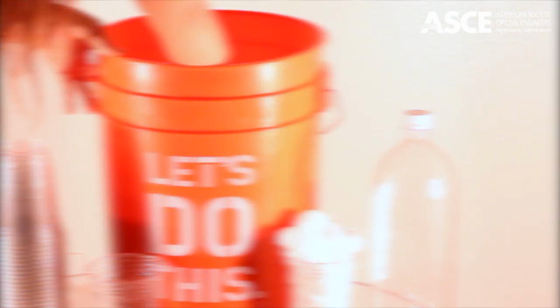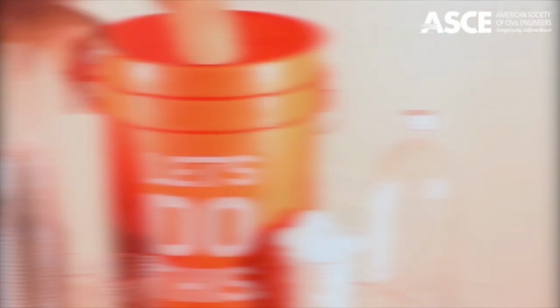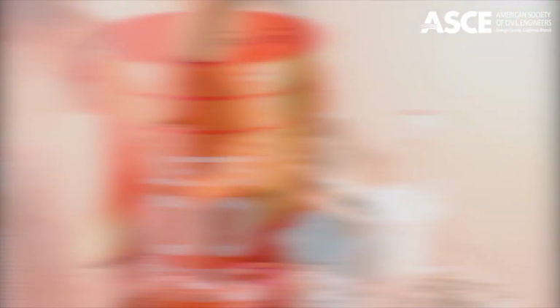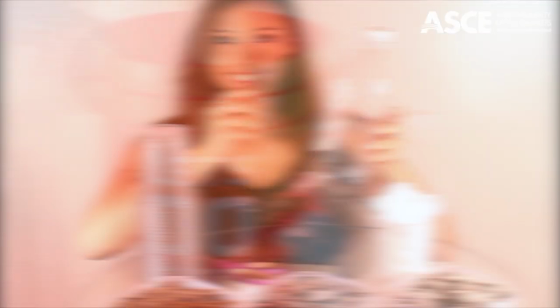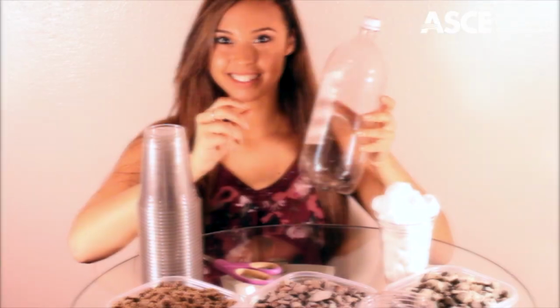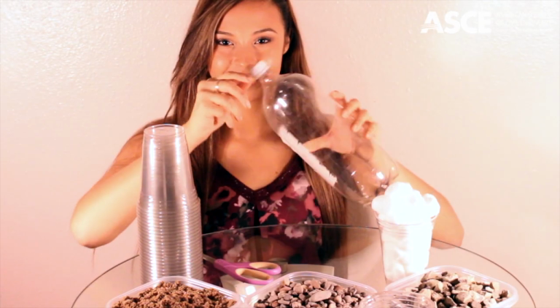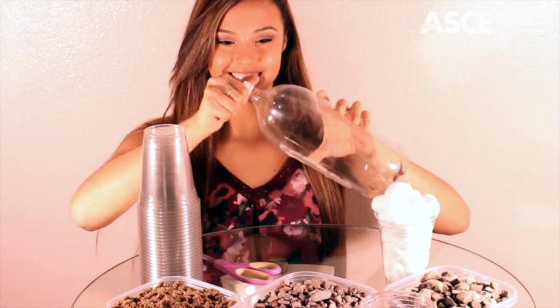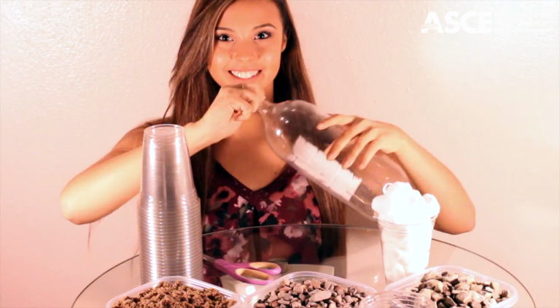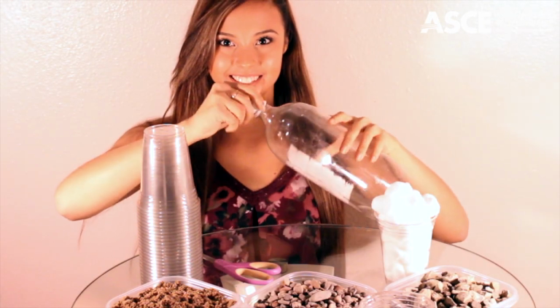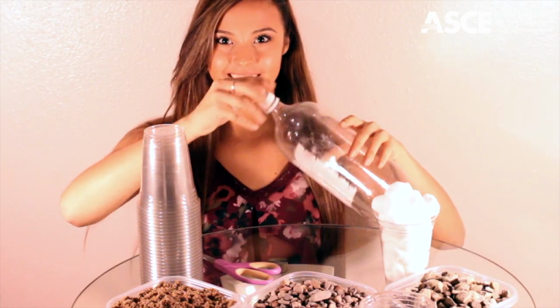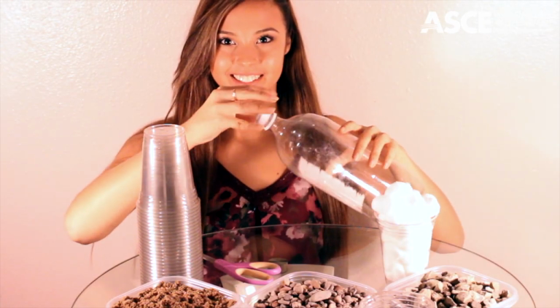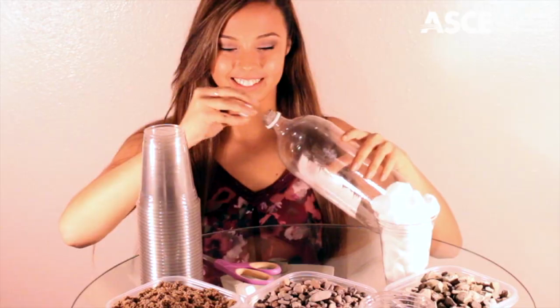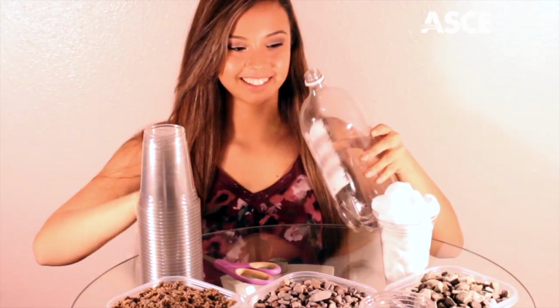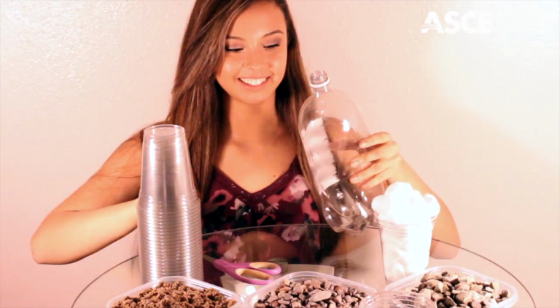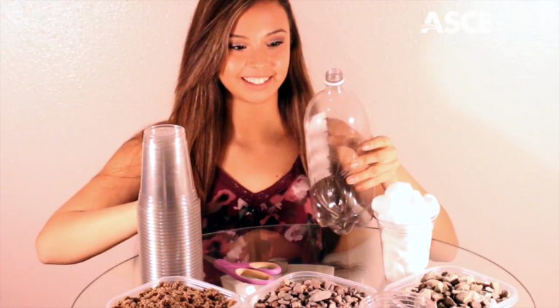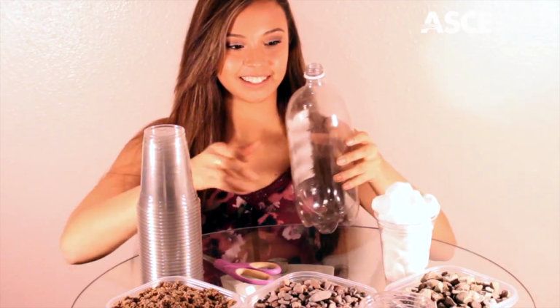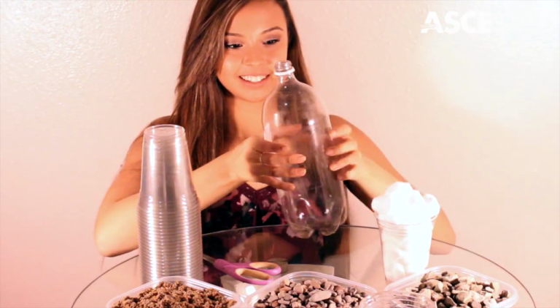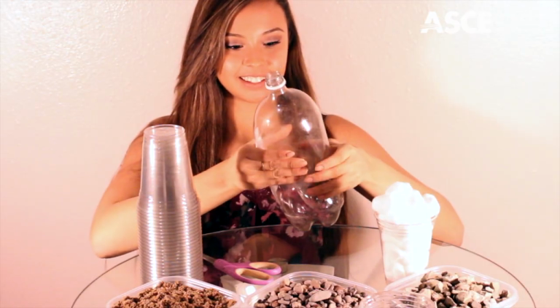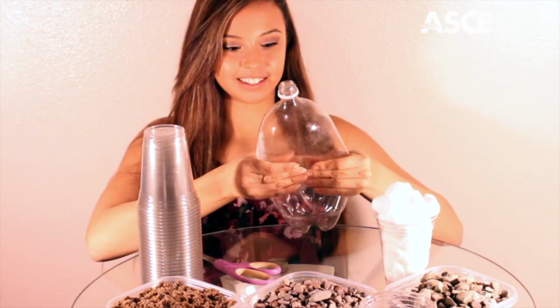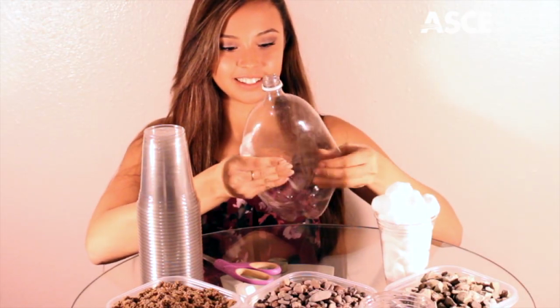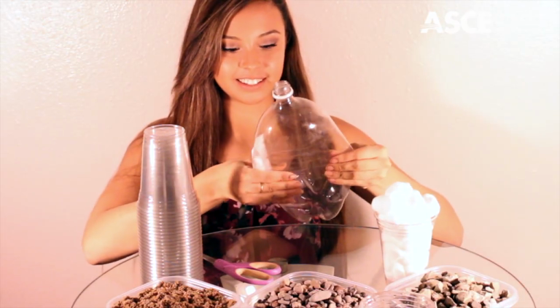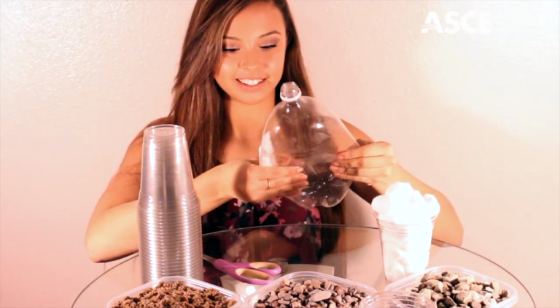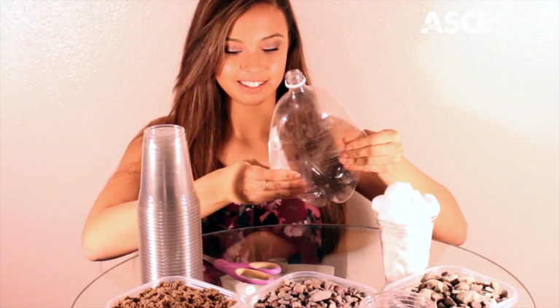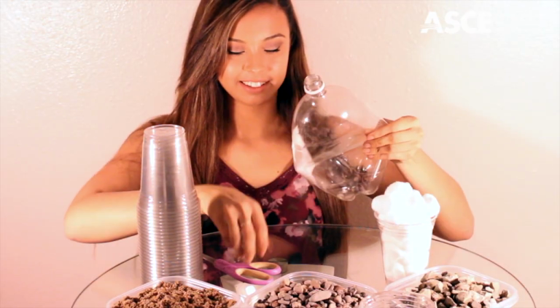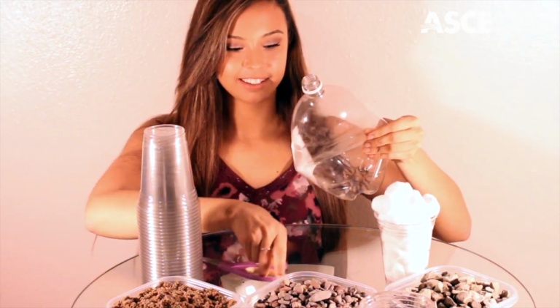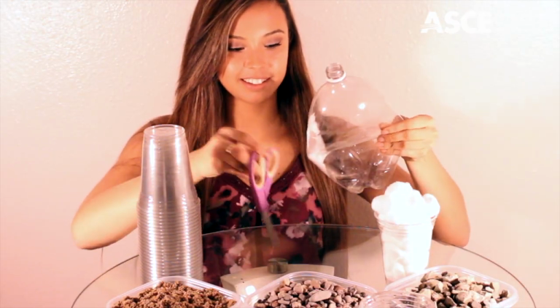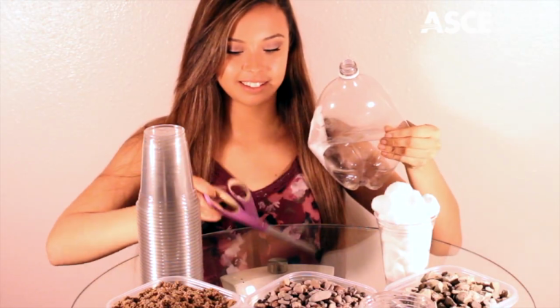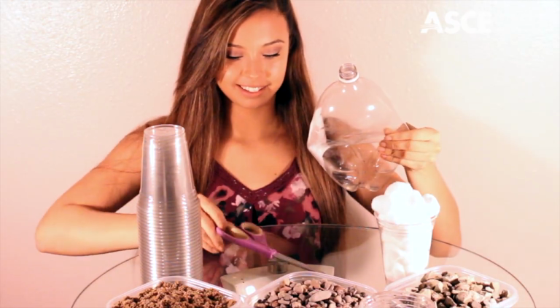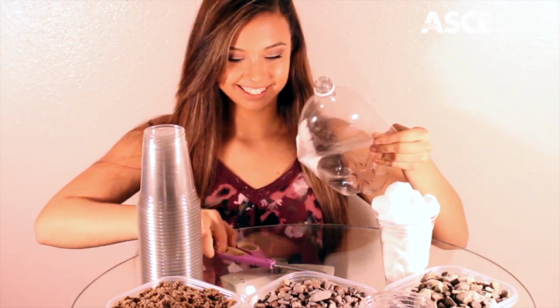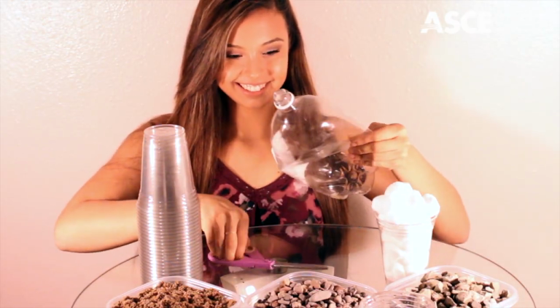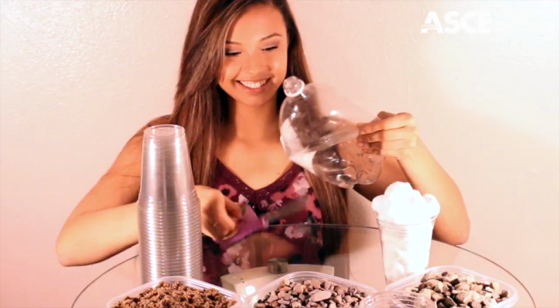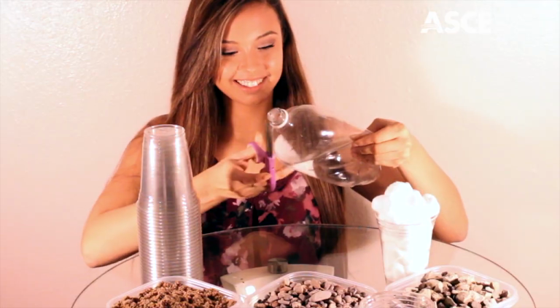Next, take your 2-liter bottle, unscrew the cap, fold the bottle — which will make the cutting a lot easier — and then simply take your scissors and cut the bottle in half.